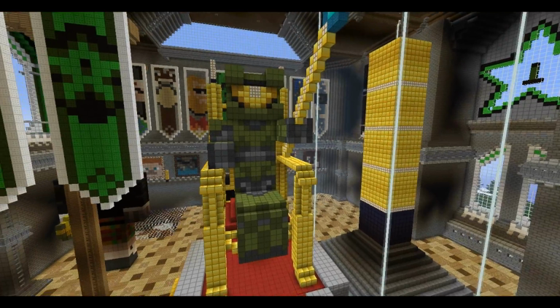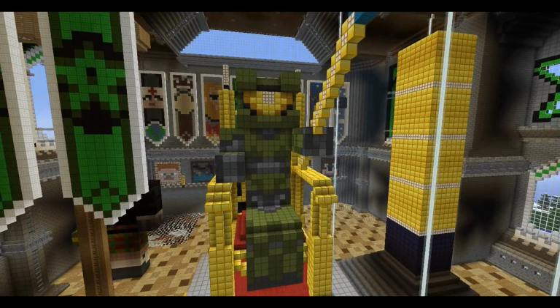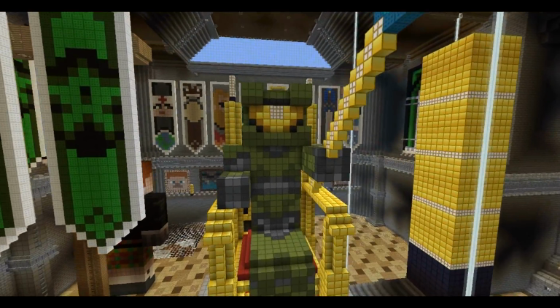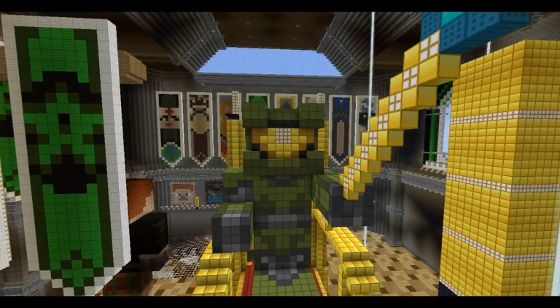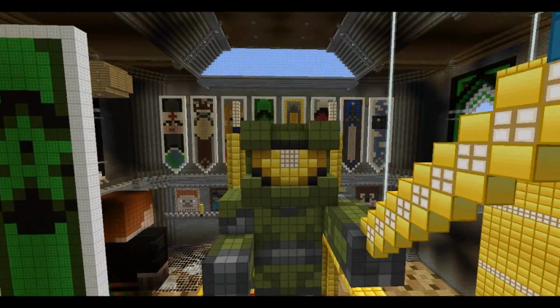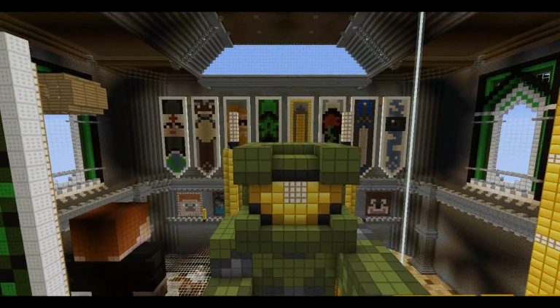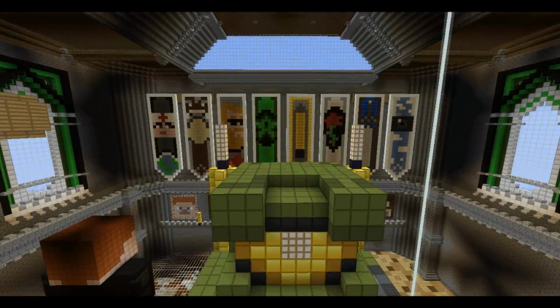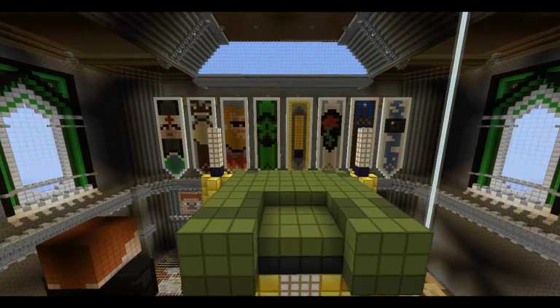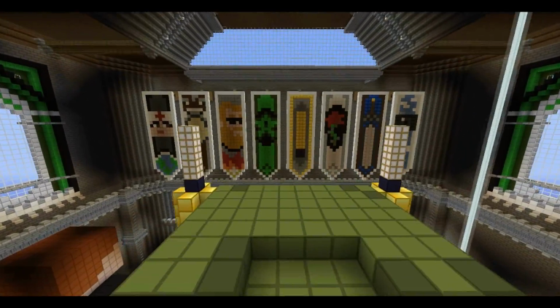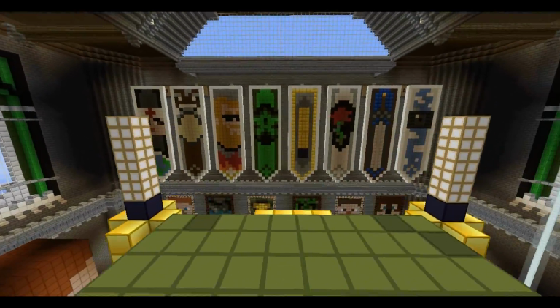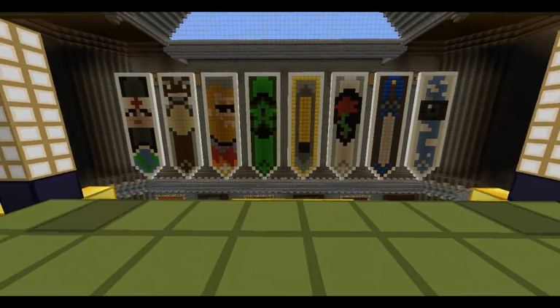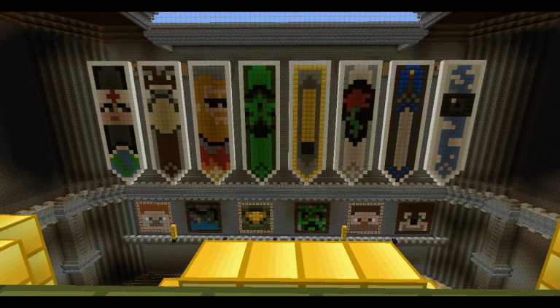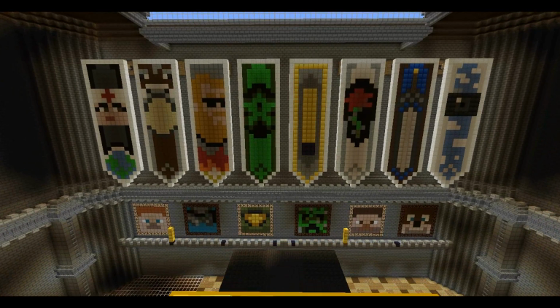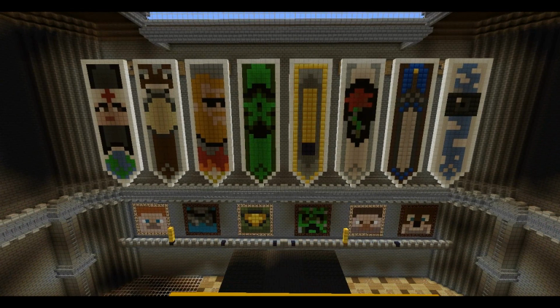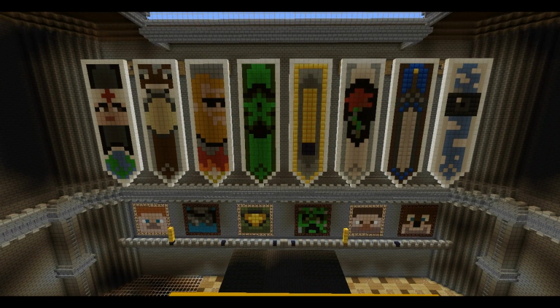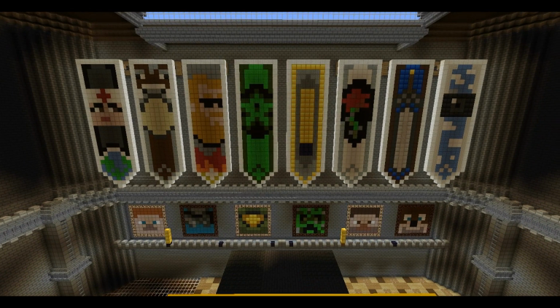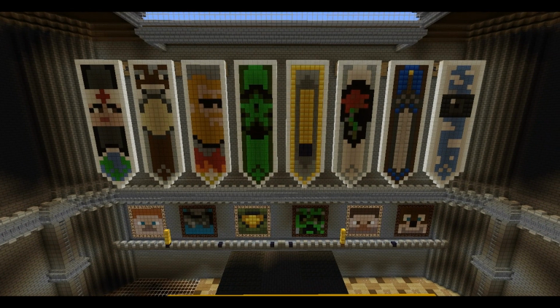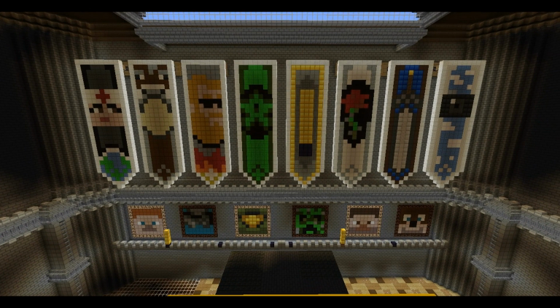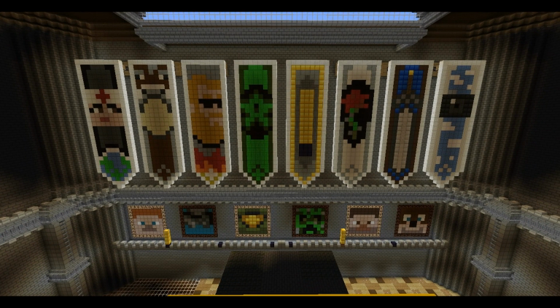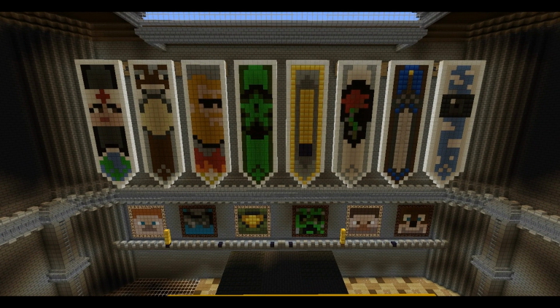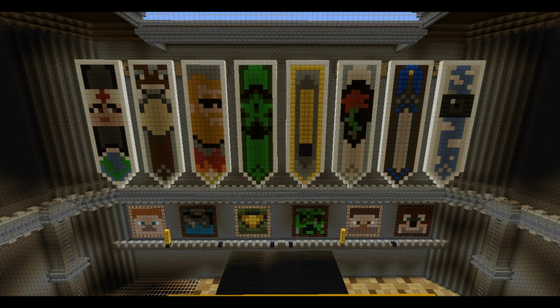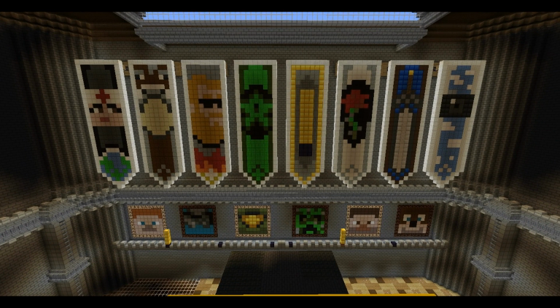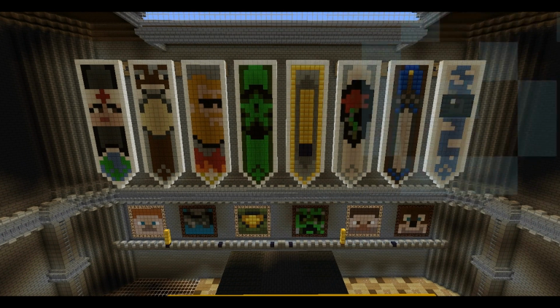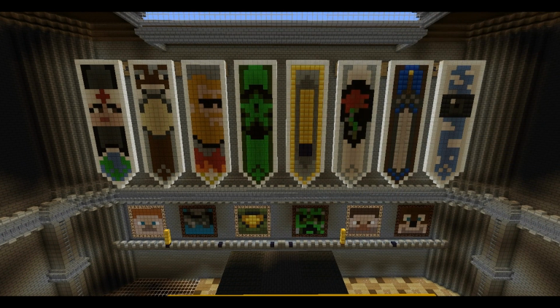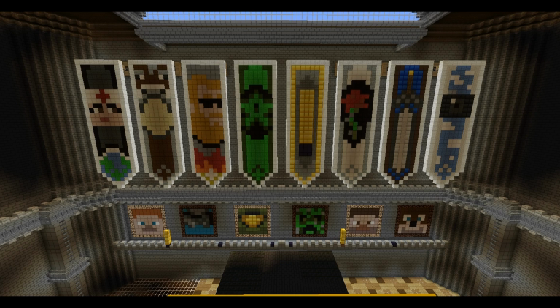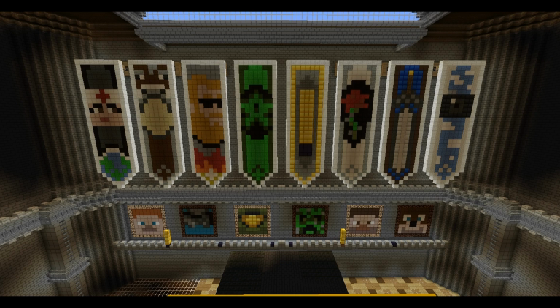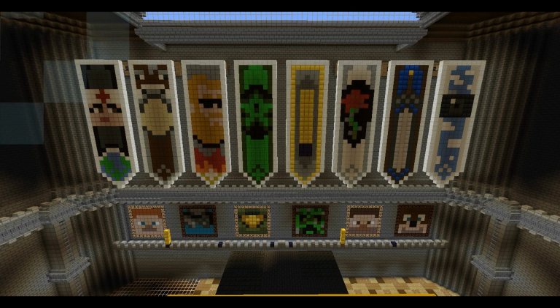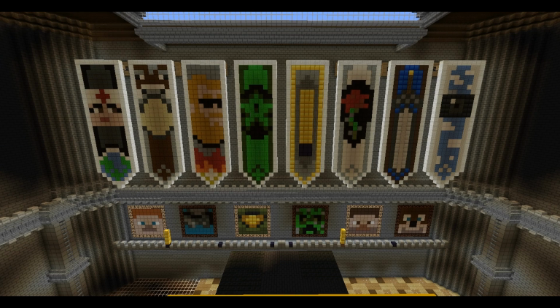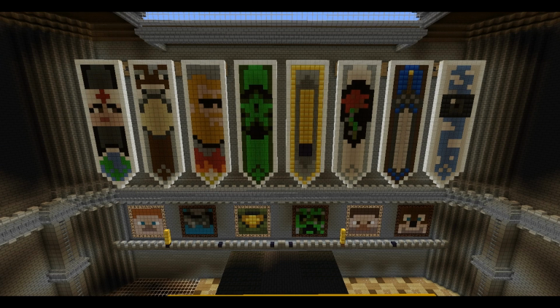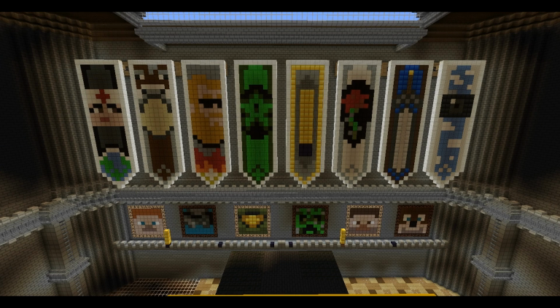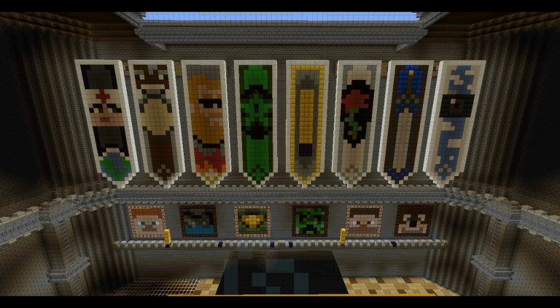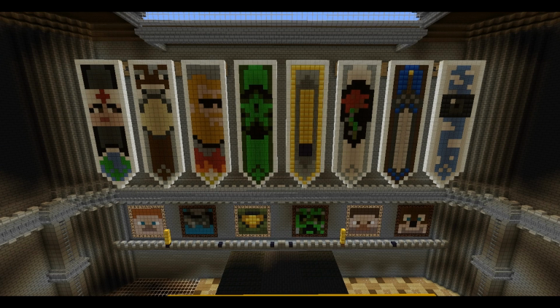As you can see, behind the throne is pictures of everyone's faces, as well as some banners. From left to right, we have Caleb's banner, Ryan's, Jack's, Jeff's, Gavin's, Ray's, Michael's, and Lindsay's.